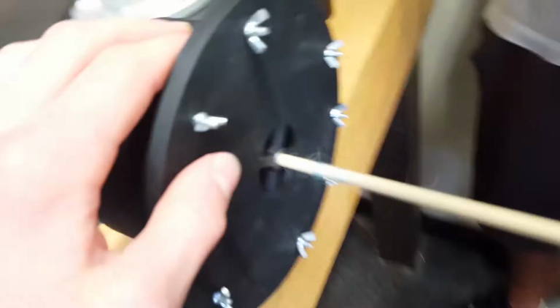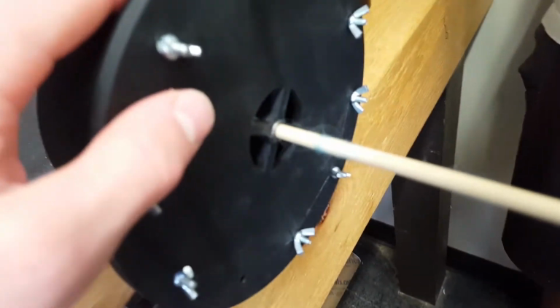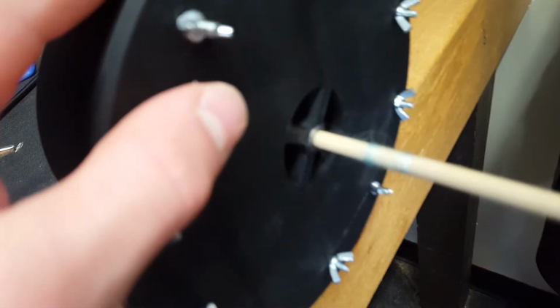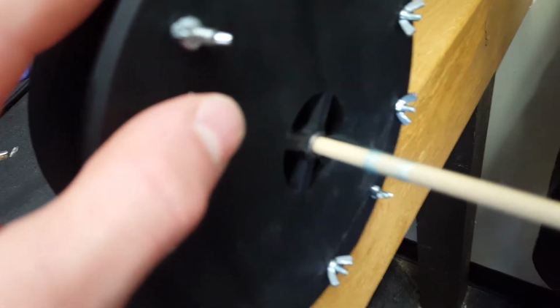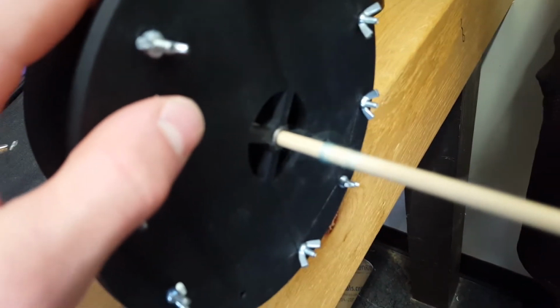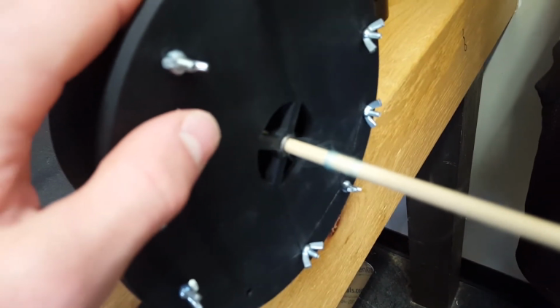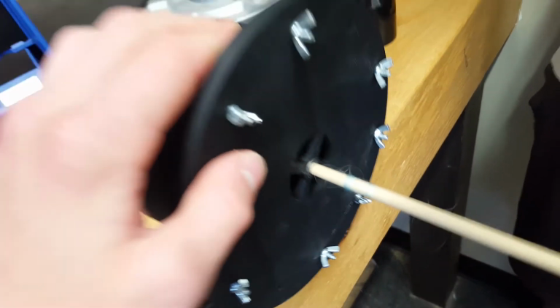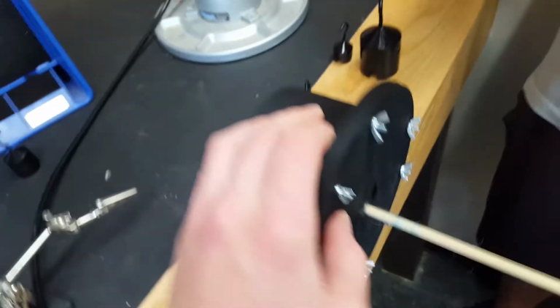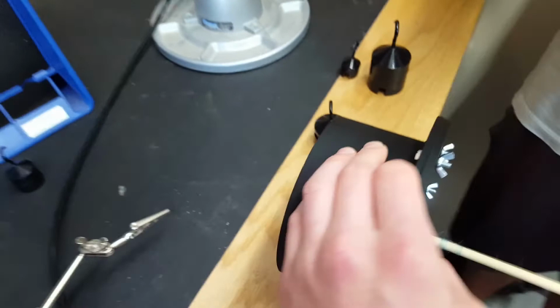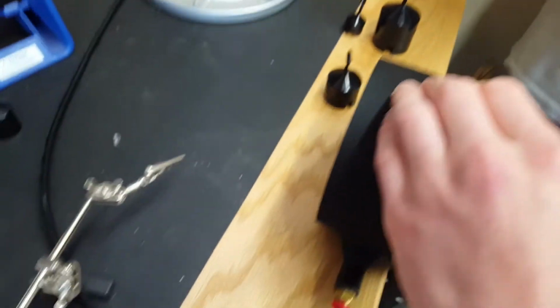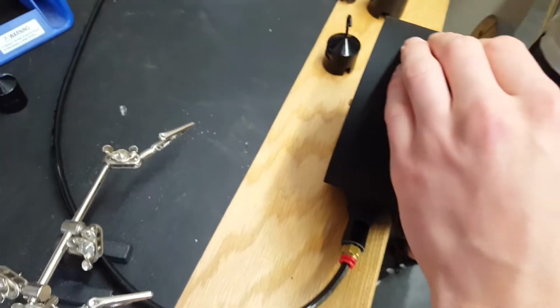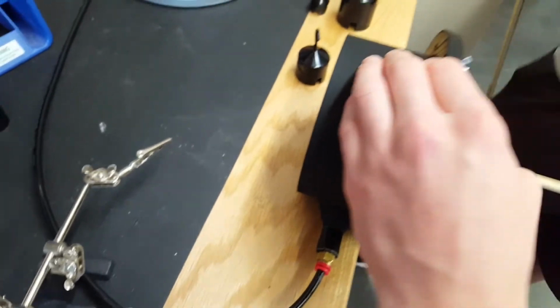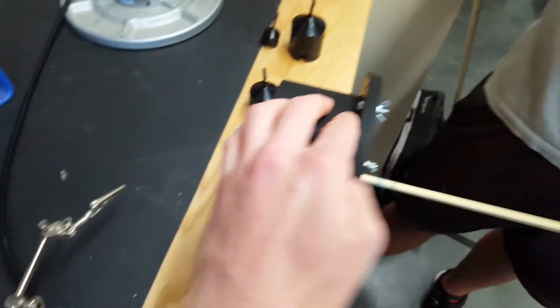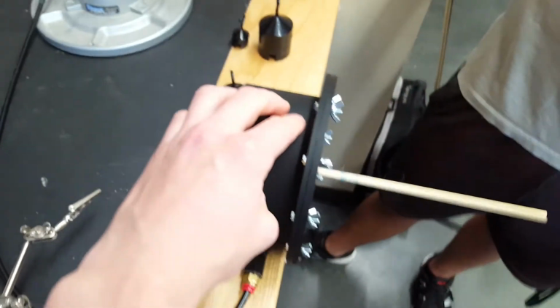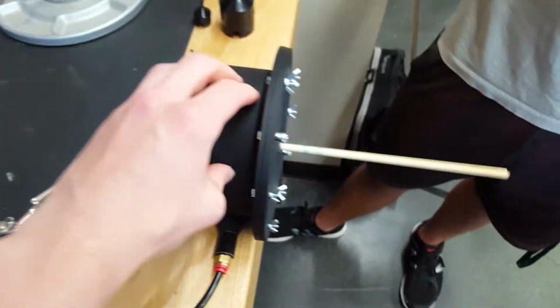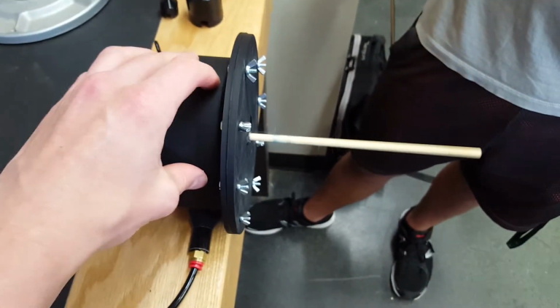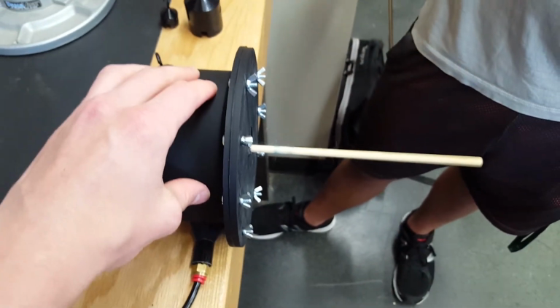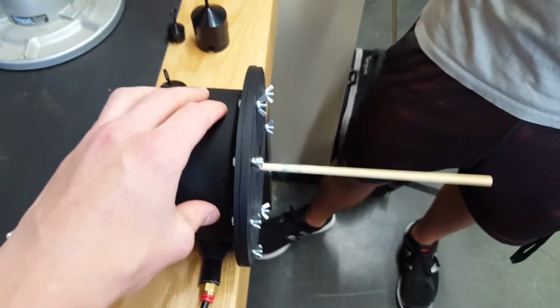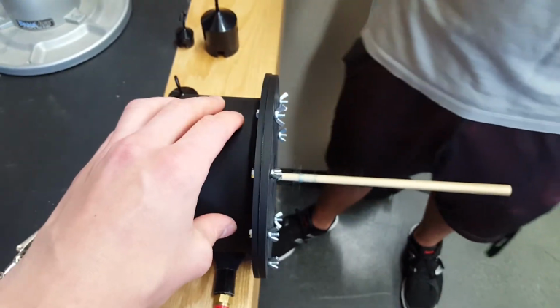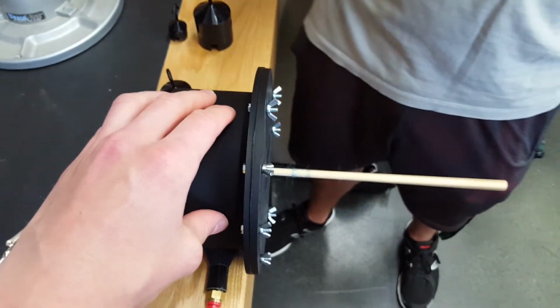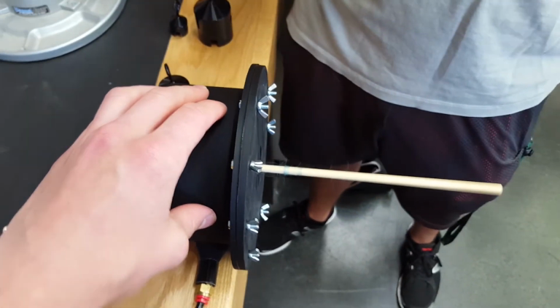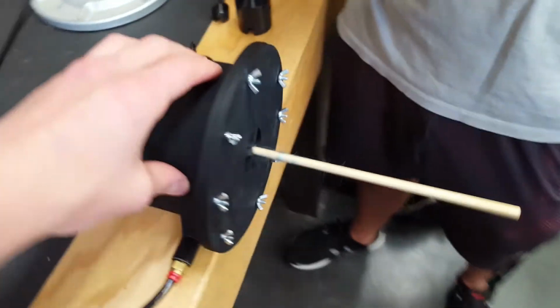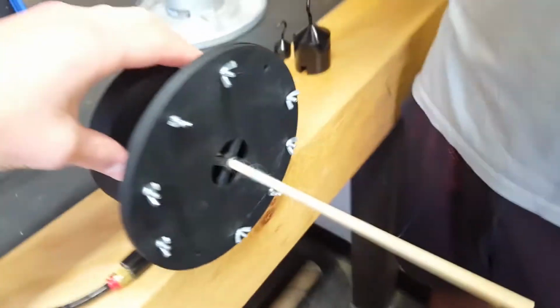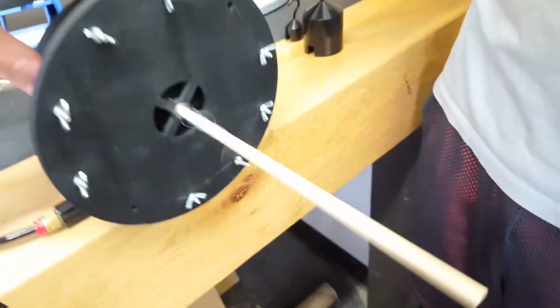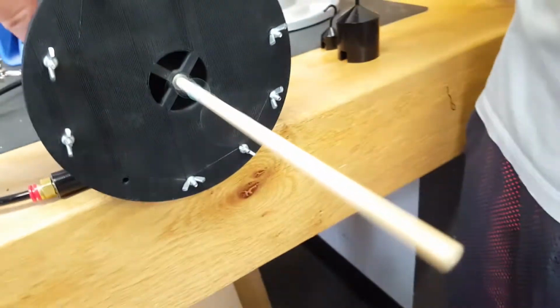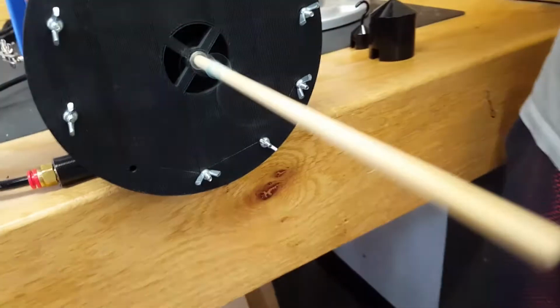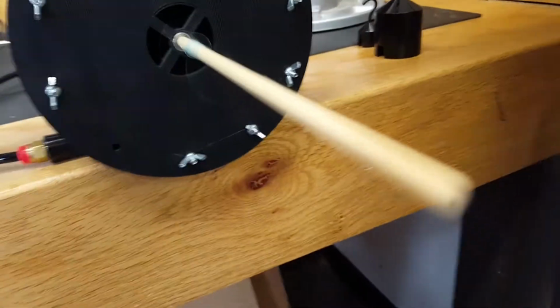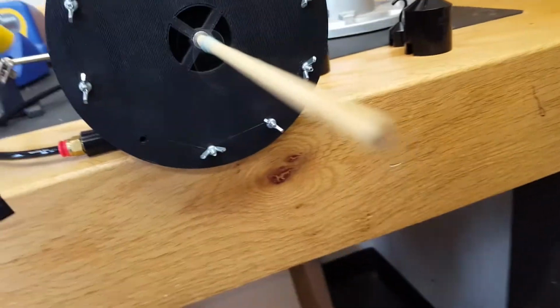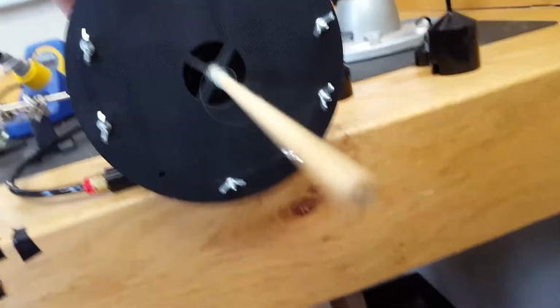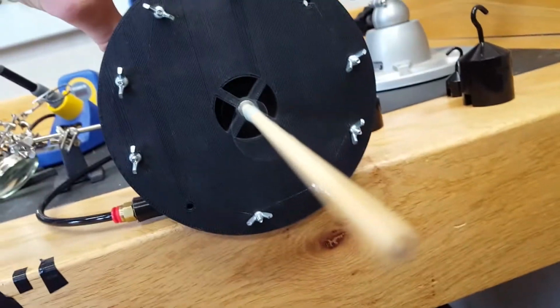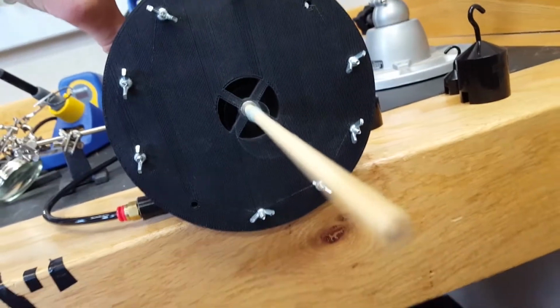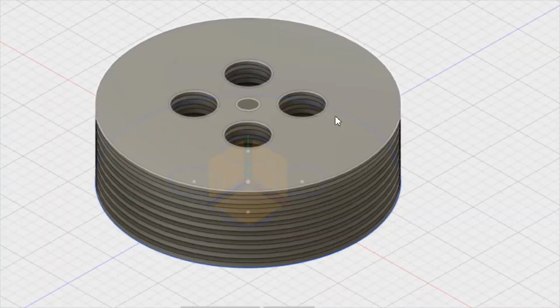Hello and welcome to the Unencrypted Channel. Today's project is a Tesla turbine, but not just any Tesla turbine. This one's a 3D printed airfoil blade design that has been optimized for high torque and high speed.